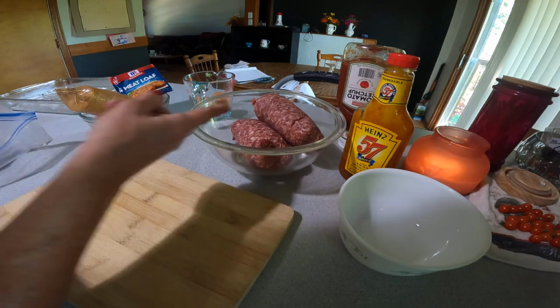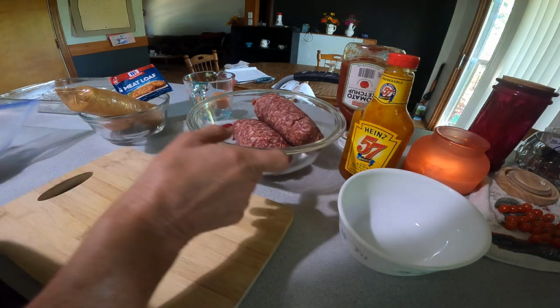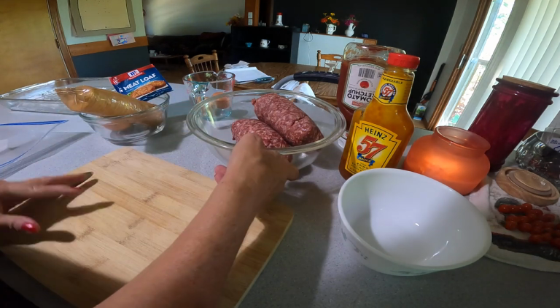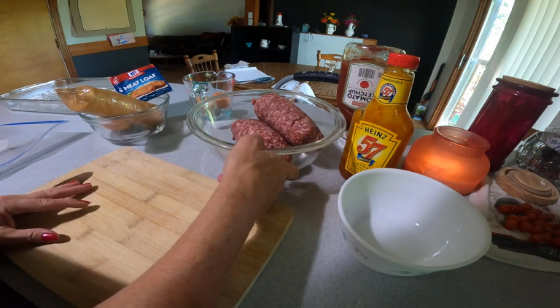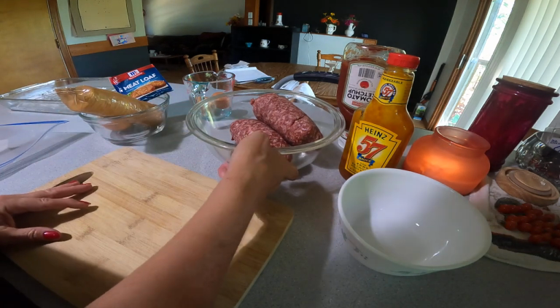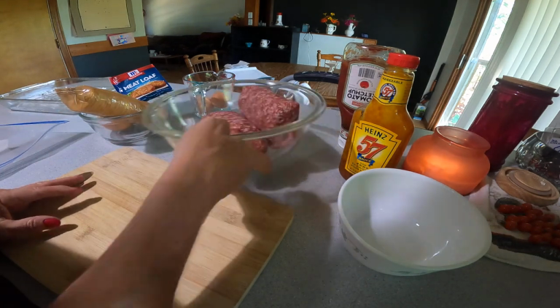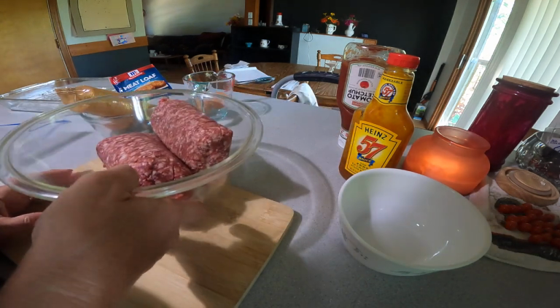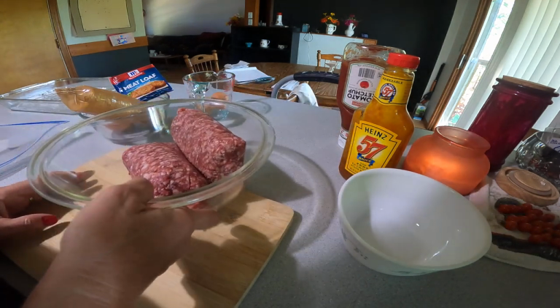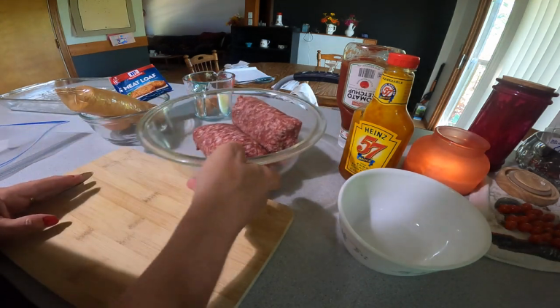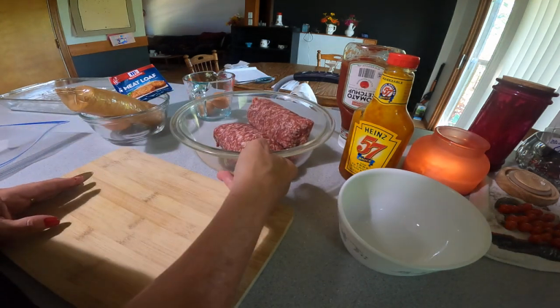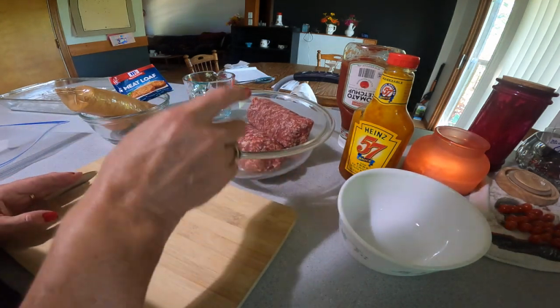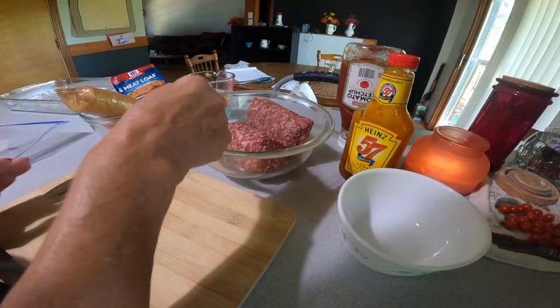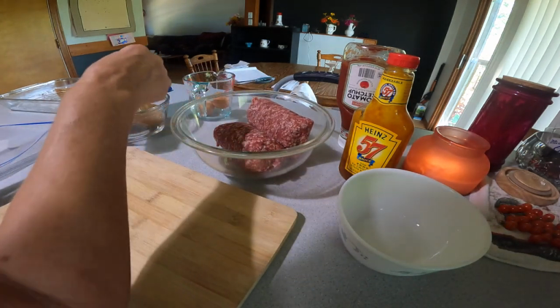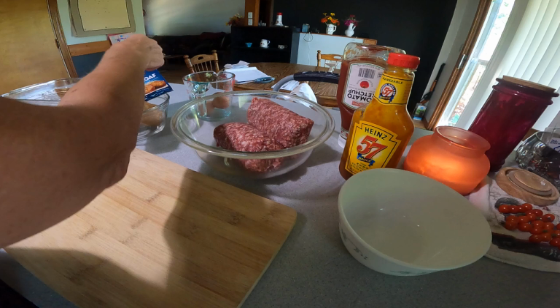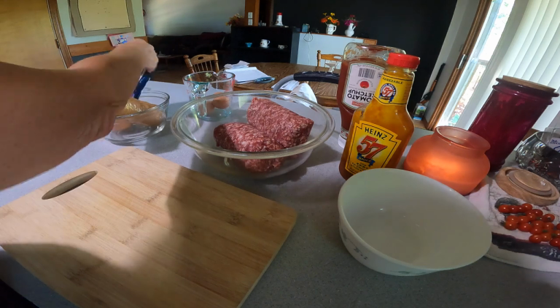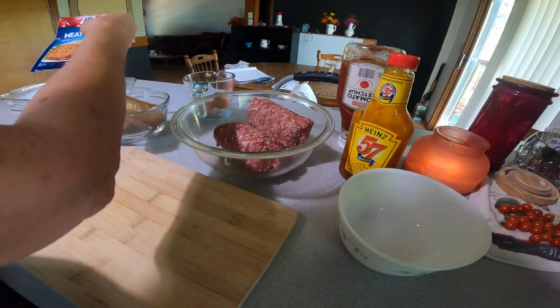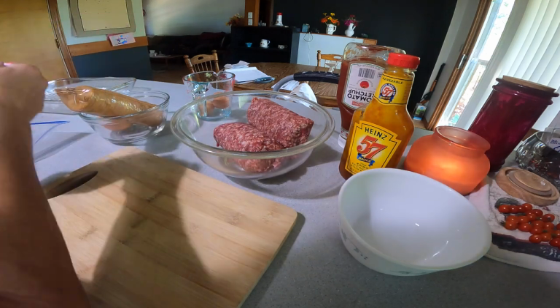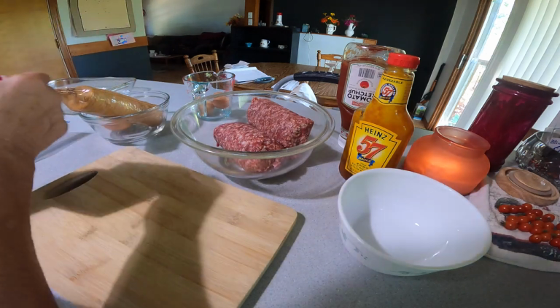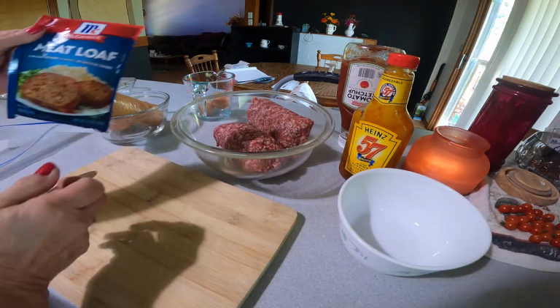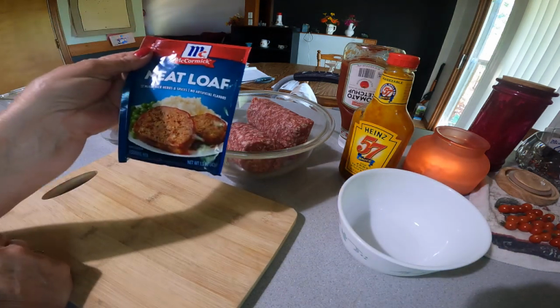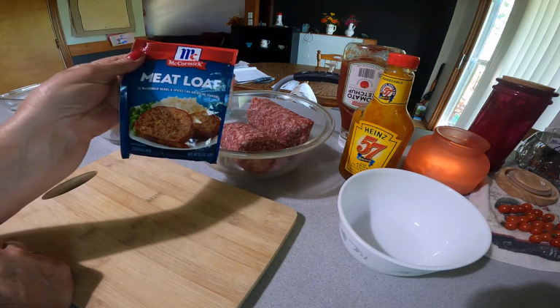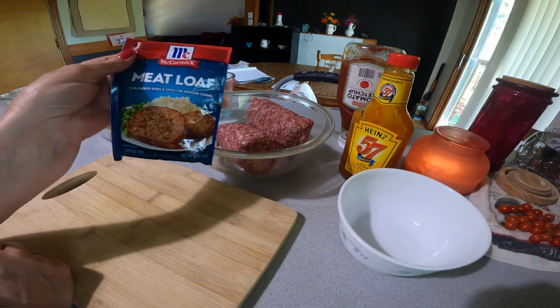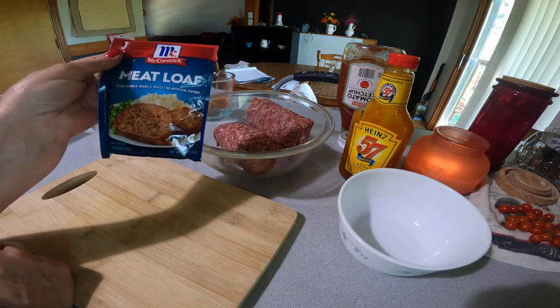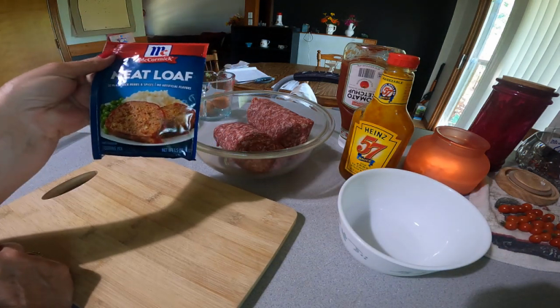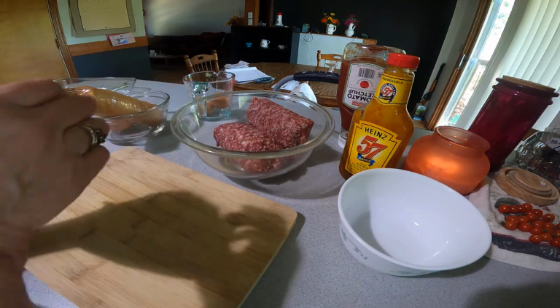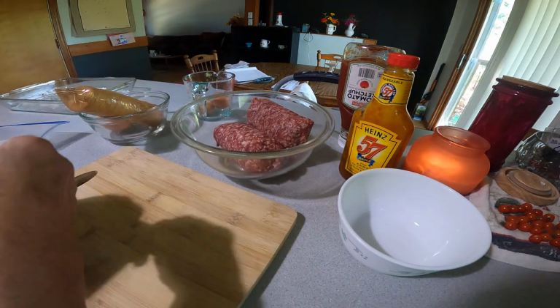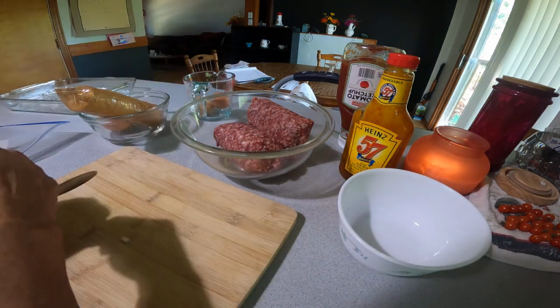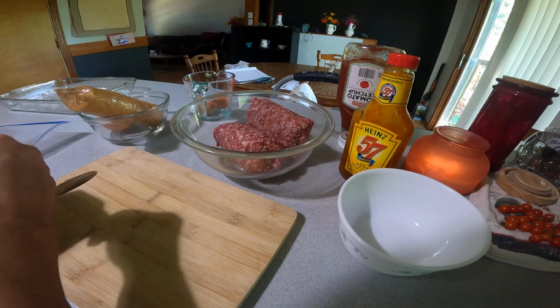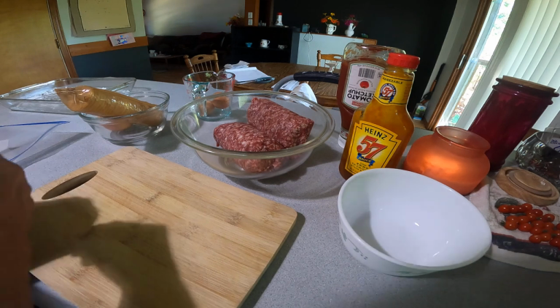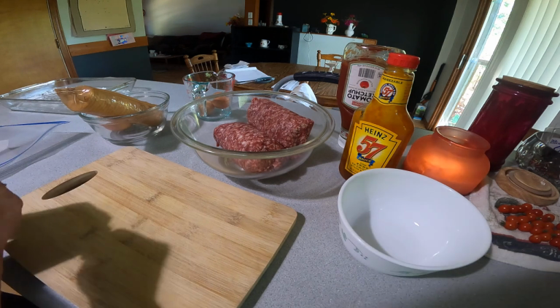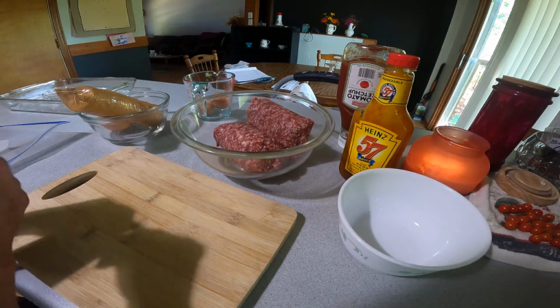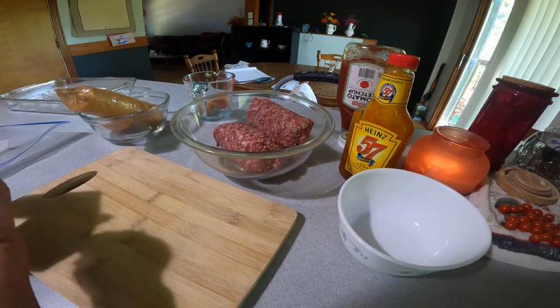I start out with two pounds of ground beef, and McCormick meatloaf seasoning. It has everything in there that you need.